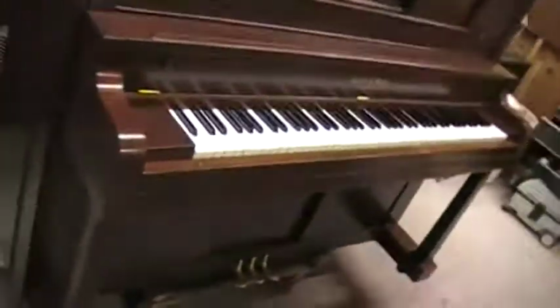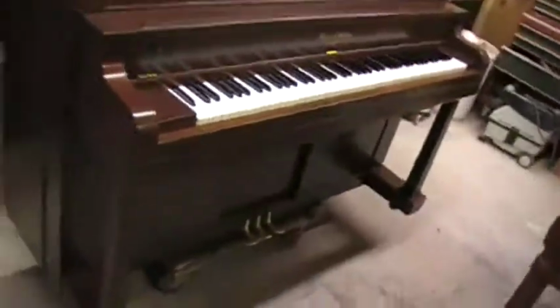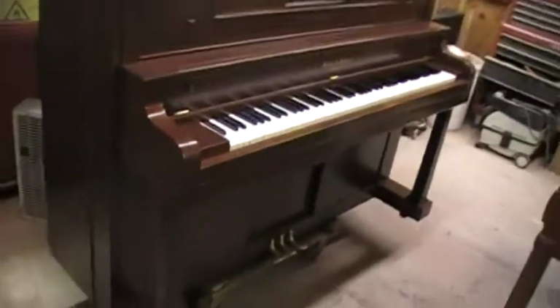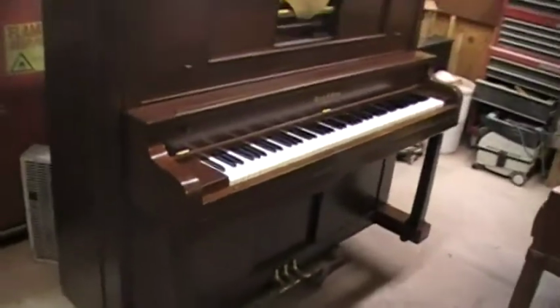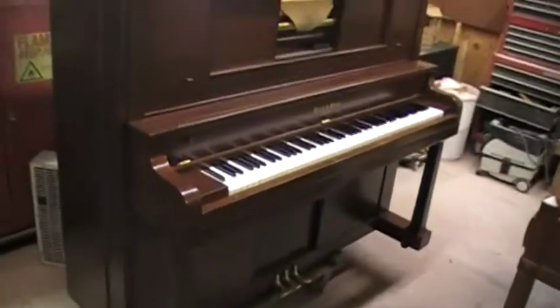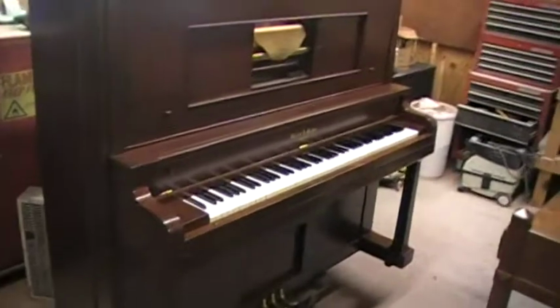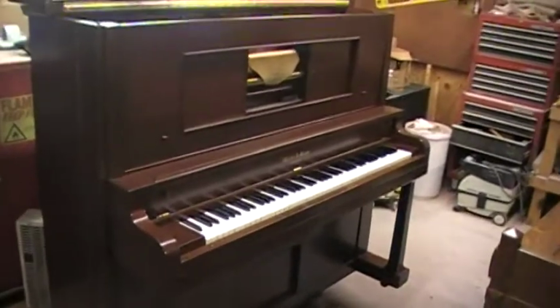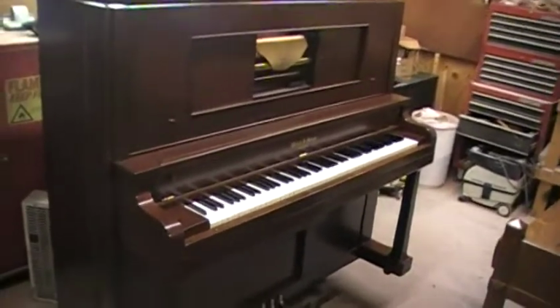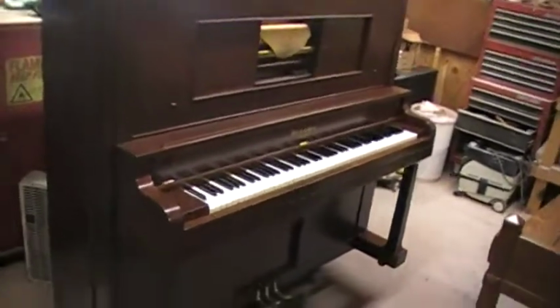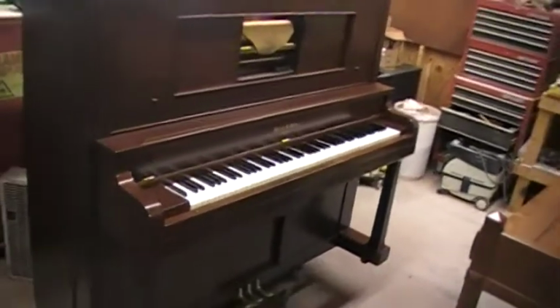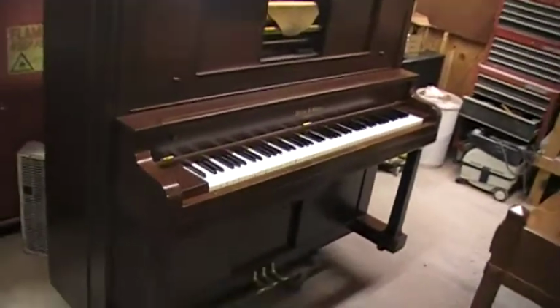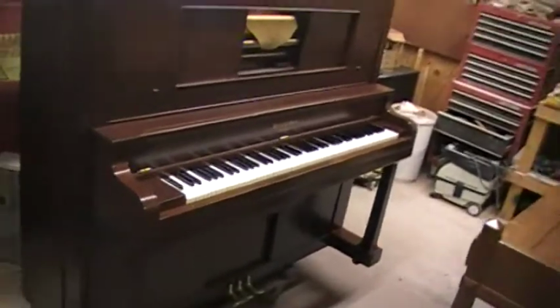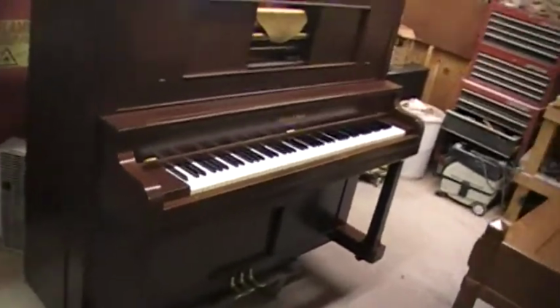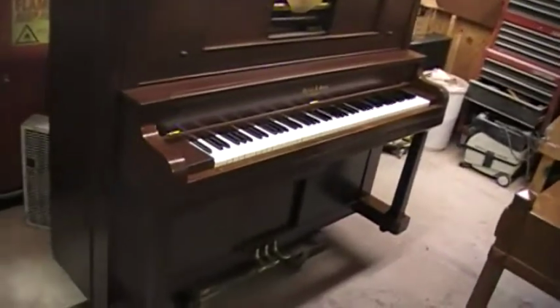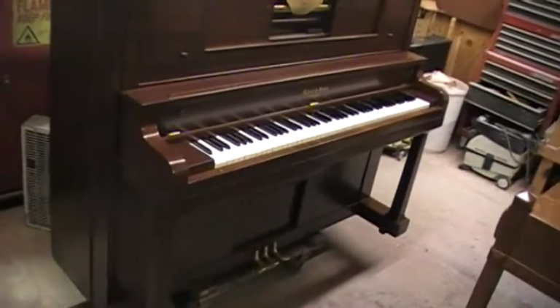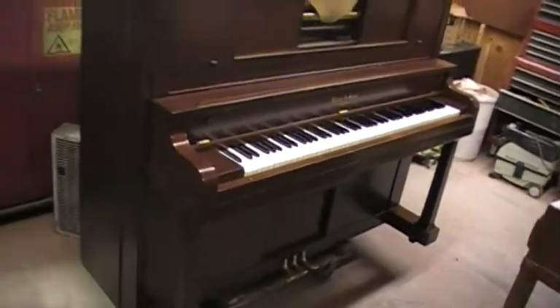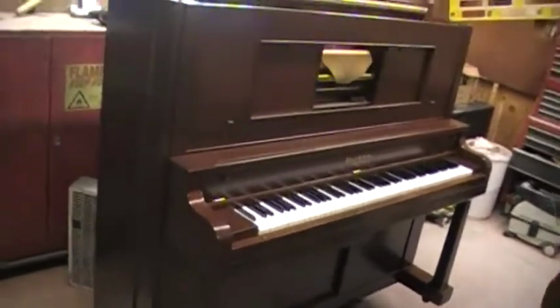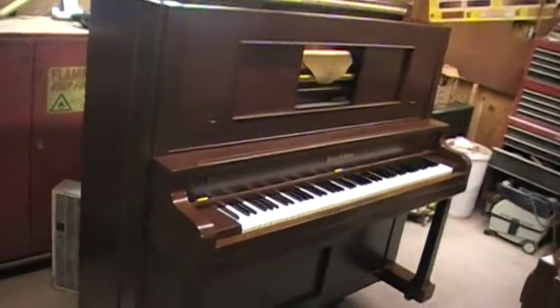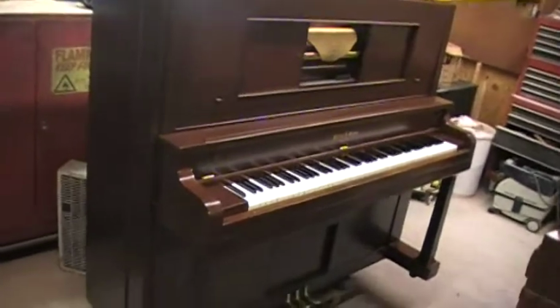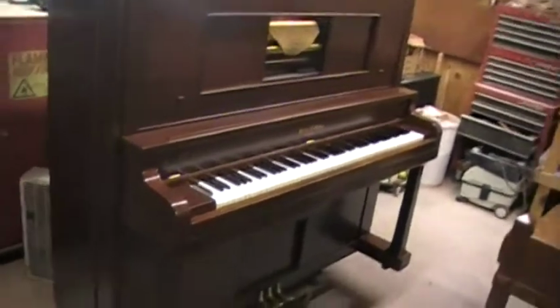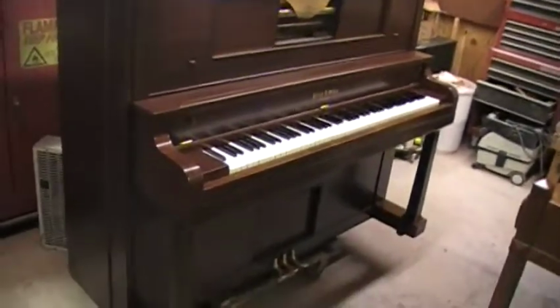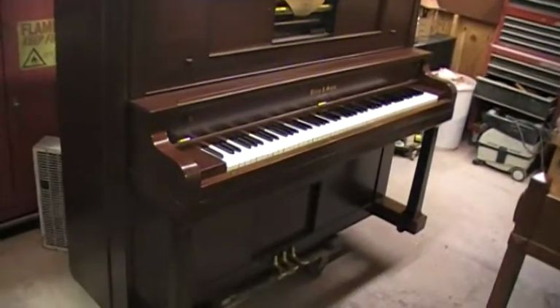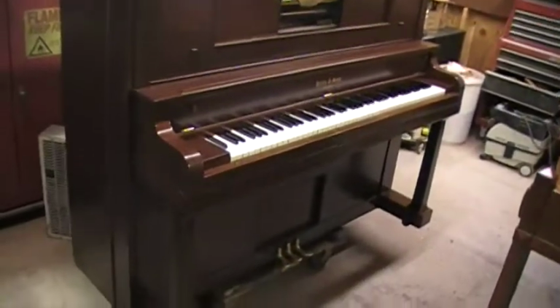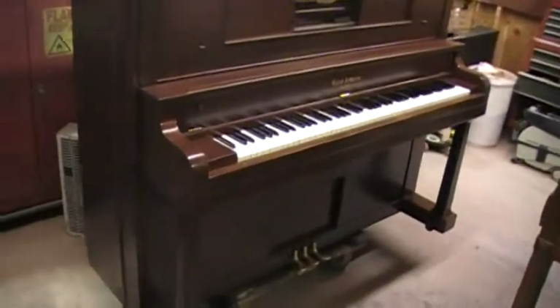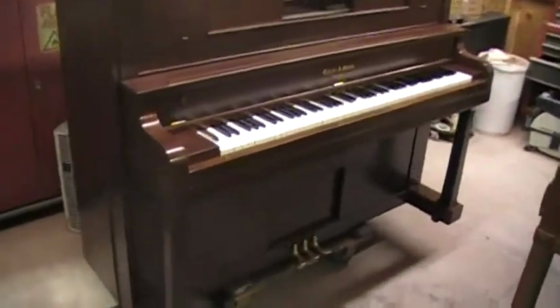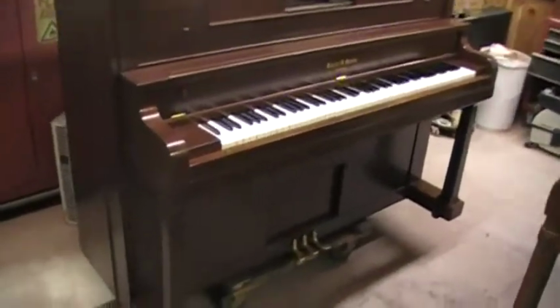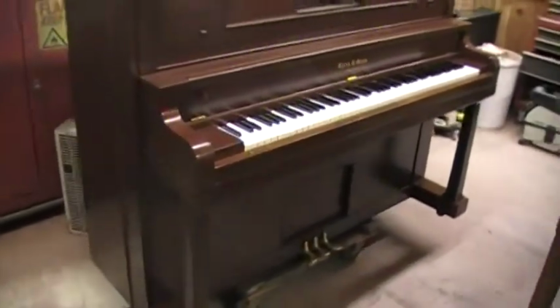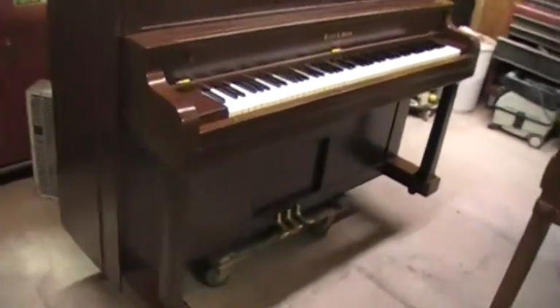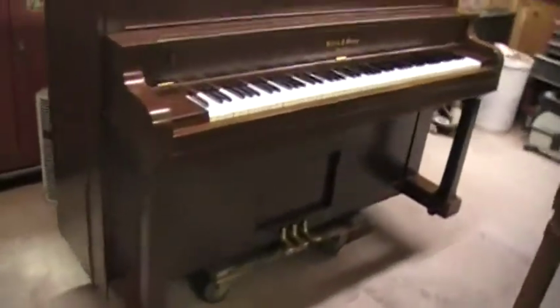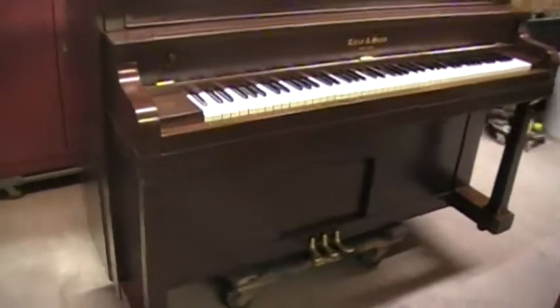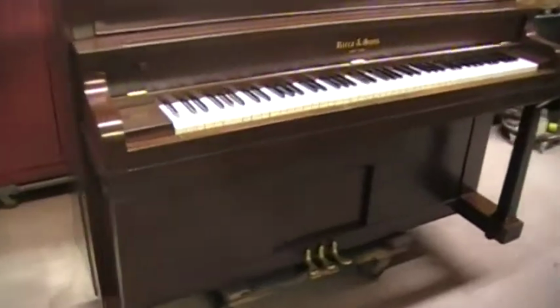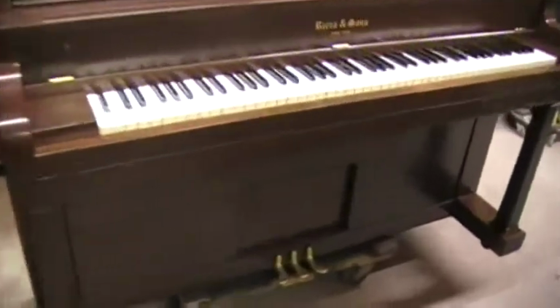That gives you a good look at a before and after. Just check out the other videos — I'll make sure these are all in a playlist. I think I've got the few that I have shot of this particular piano in a playlist, so you can check the playlist to see the rest of them.